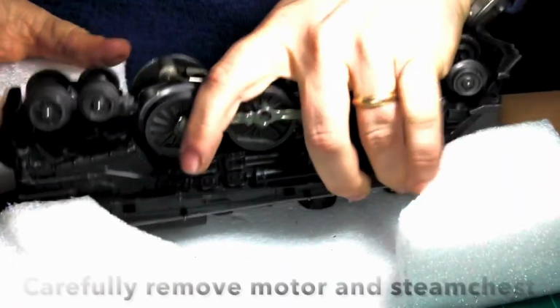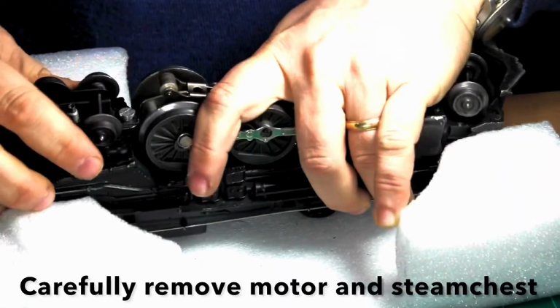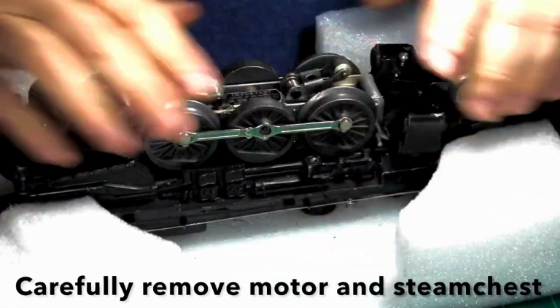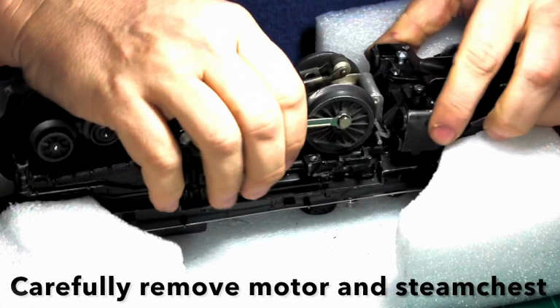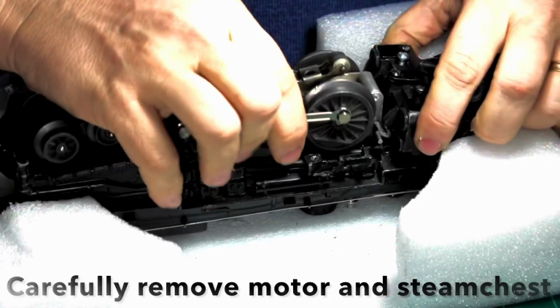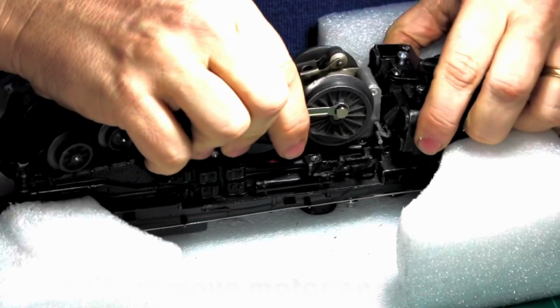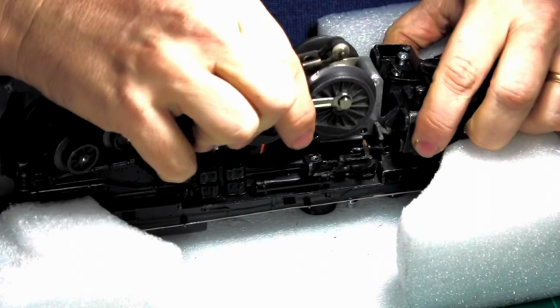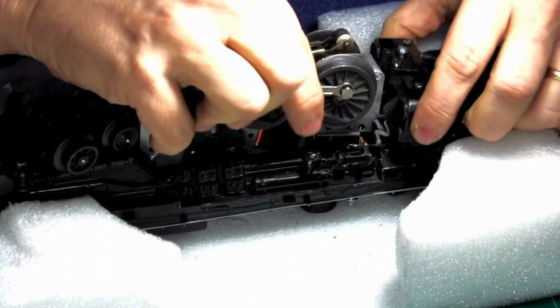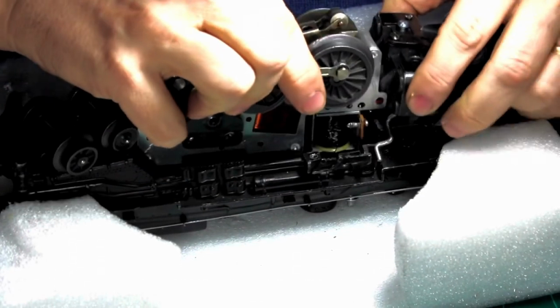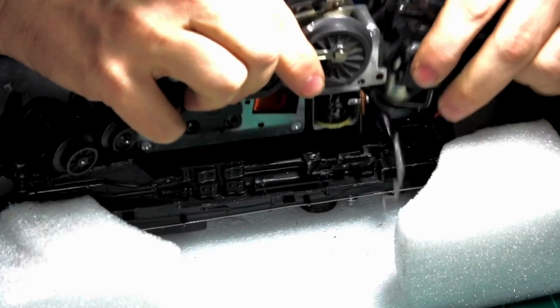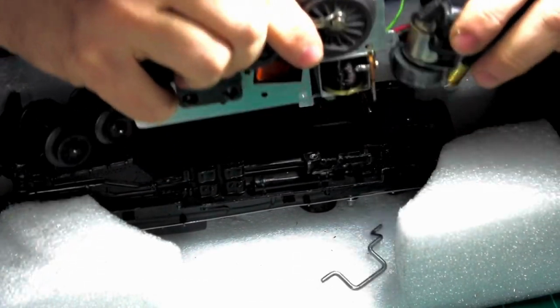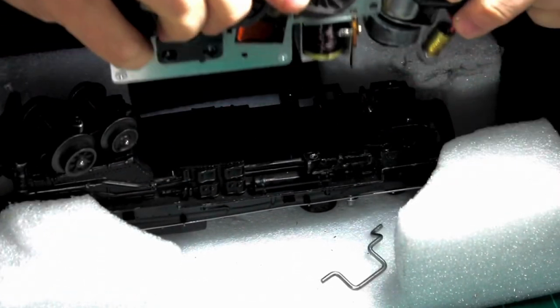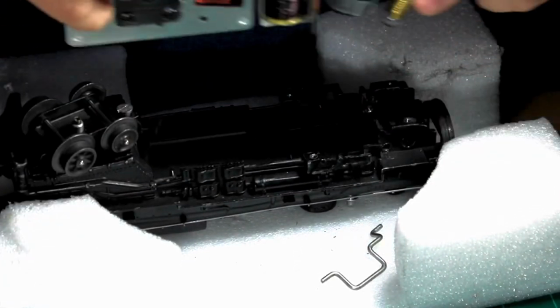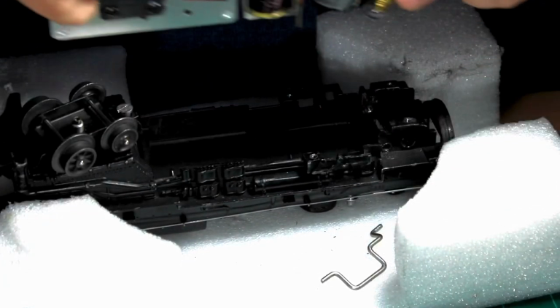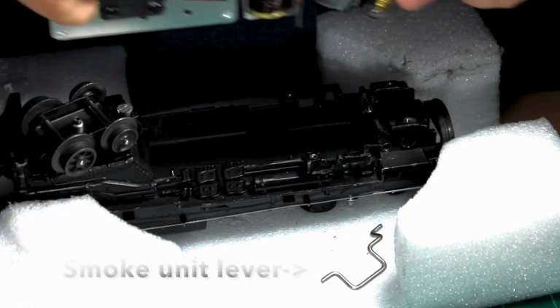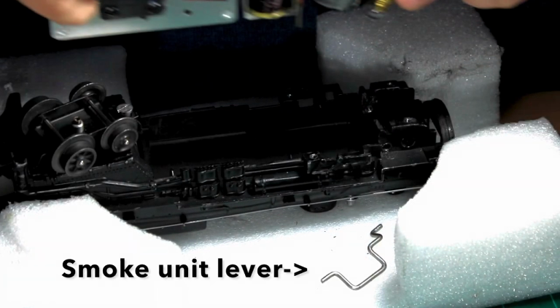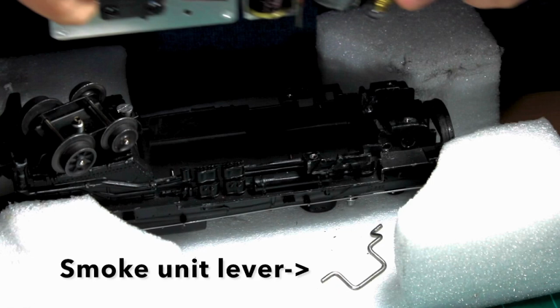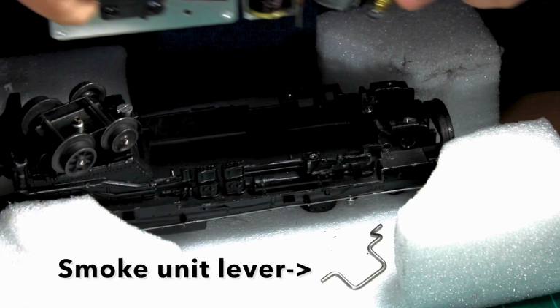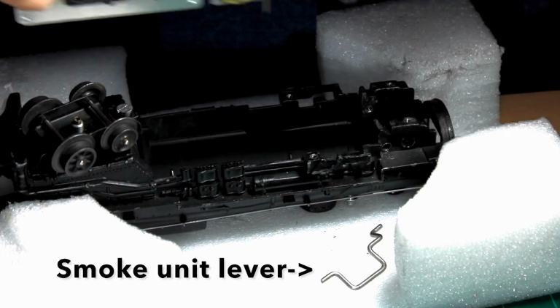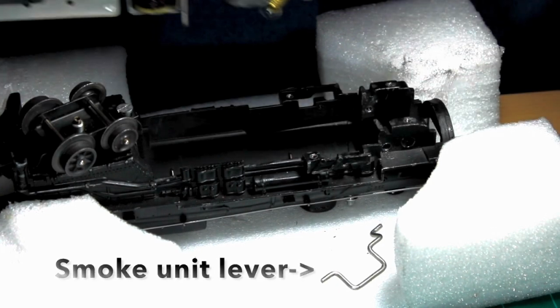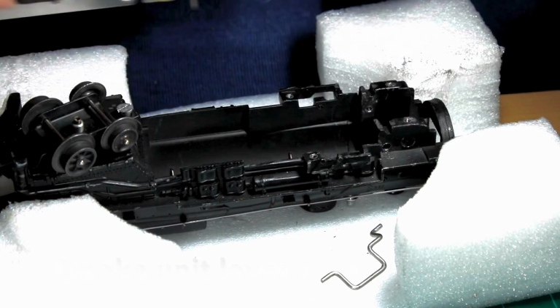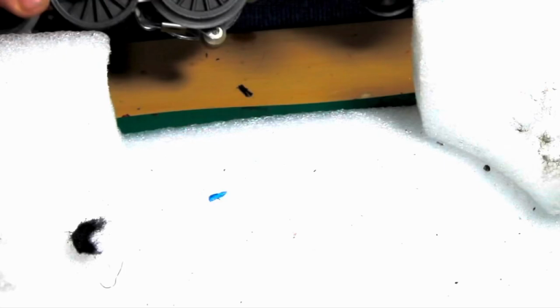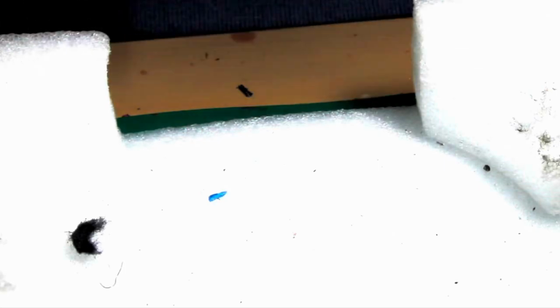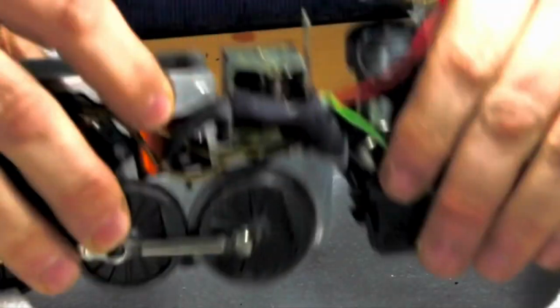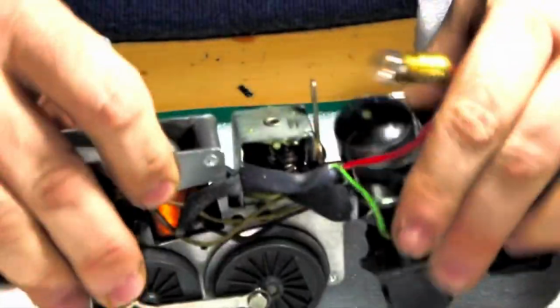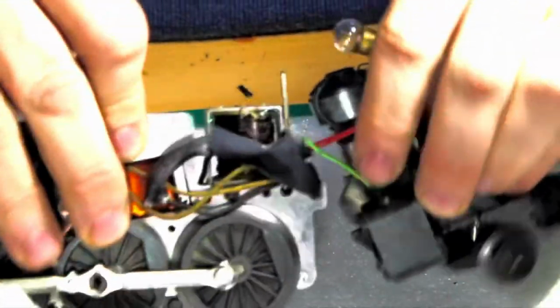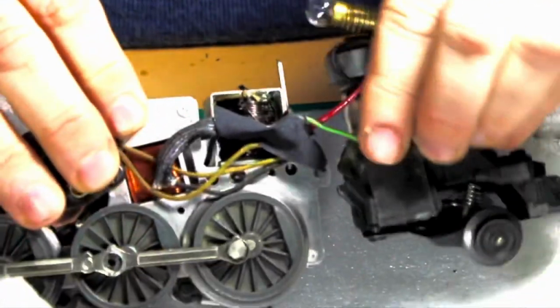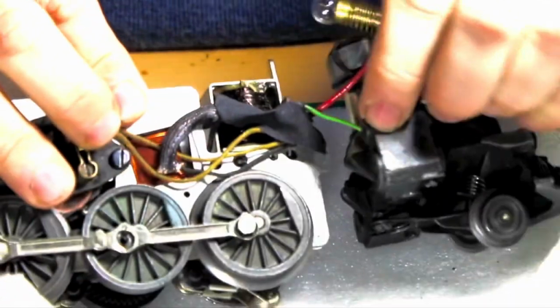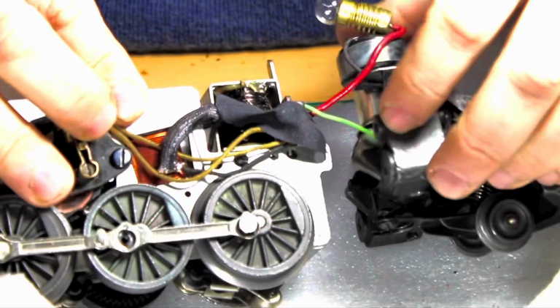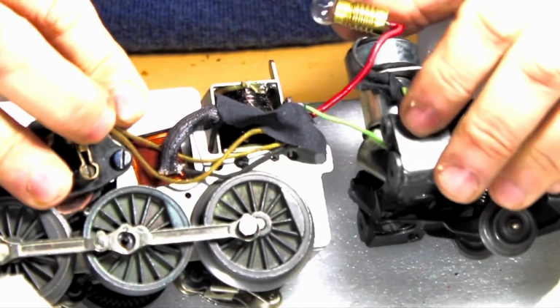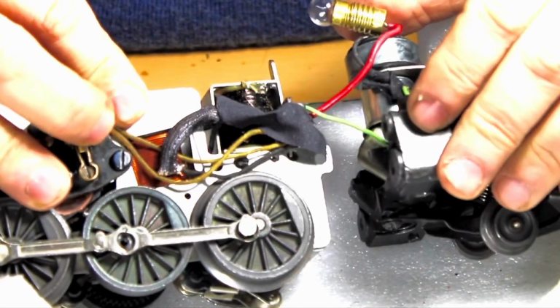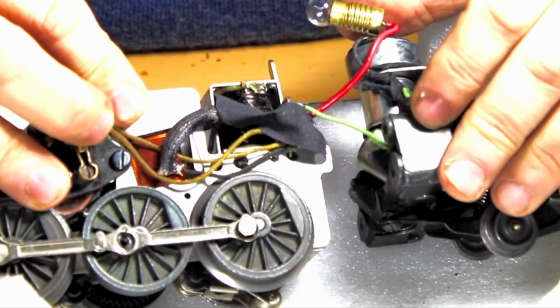At this point the motor and the steam chest should be able to come right out. Make sure the smoke unit lever is put in the bin for your other parts. And here's the motor and the steam chest.